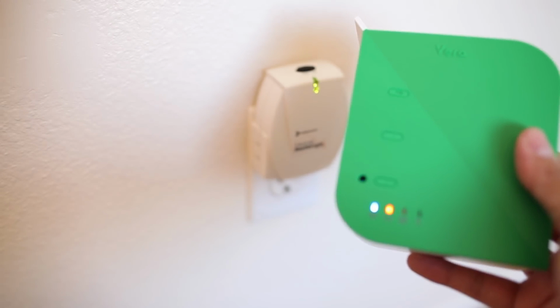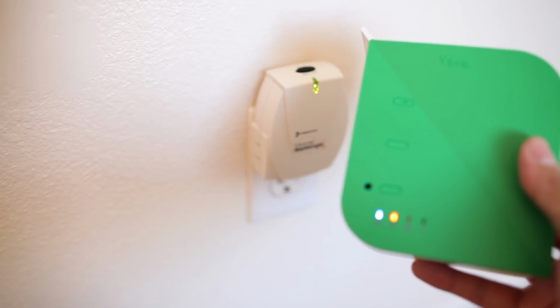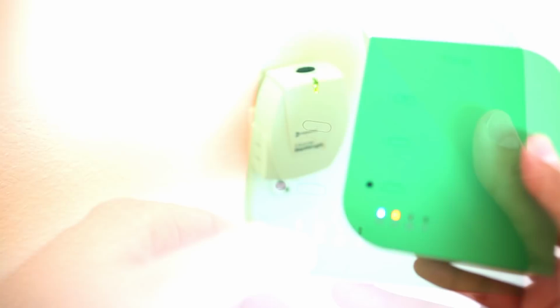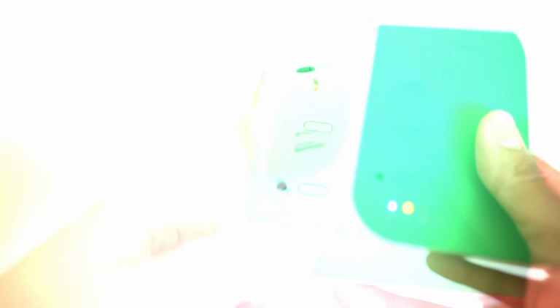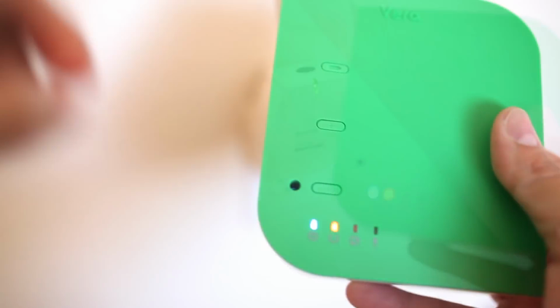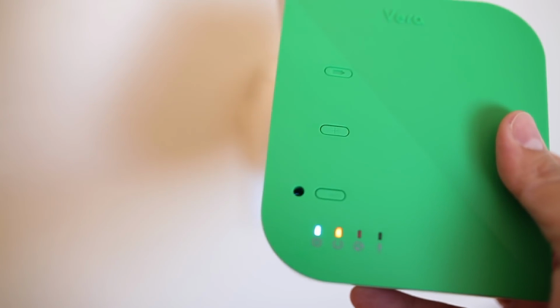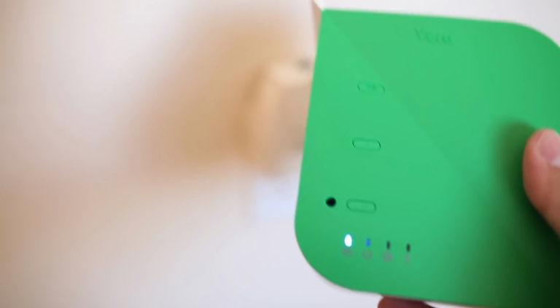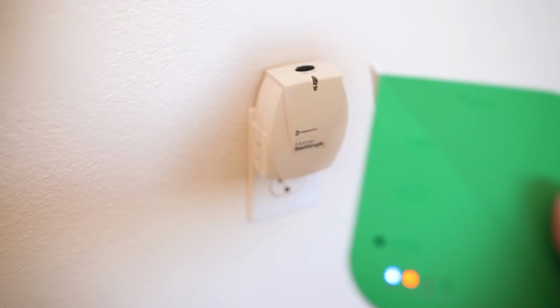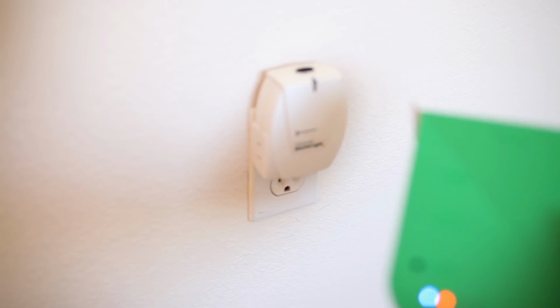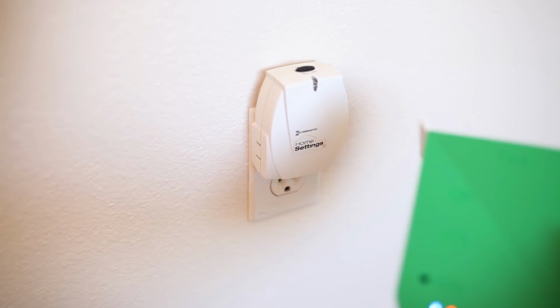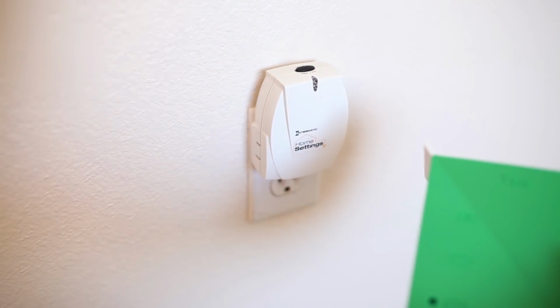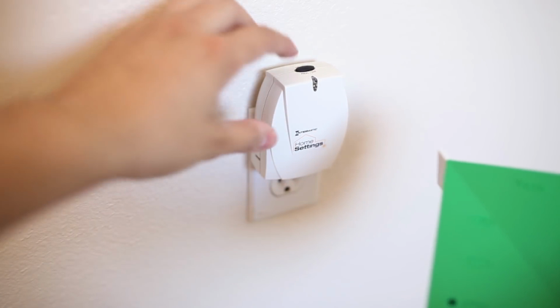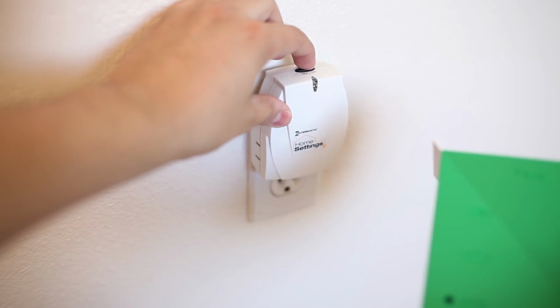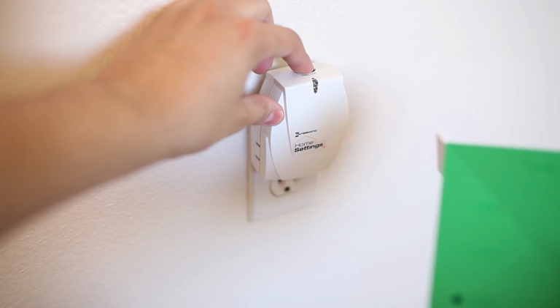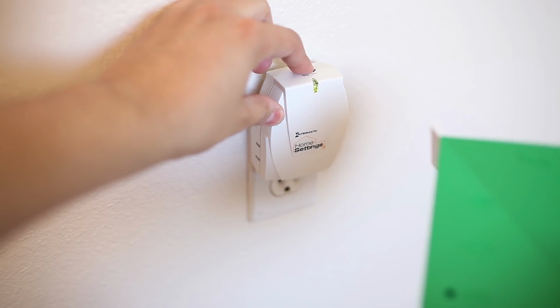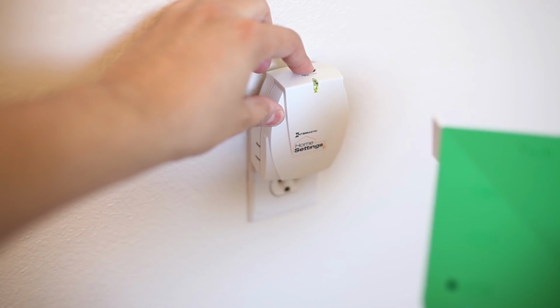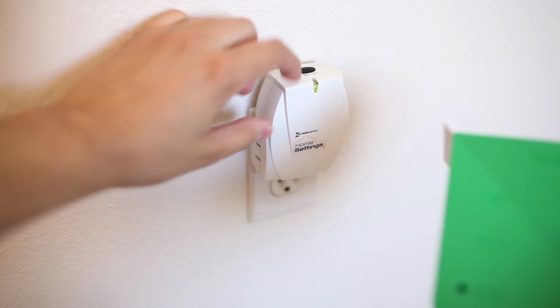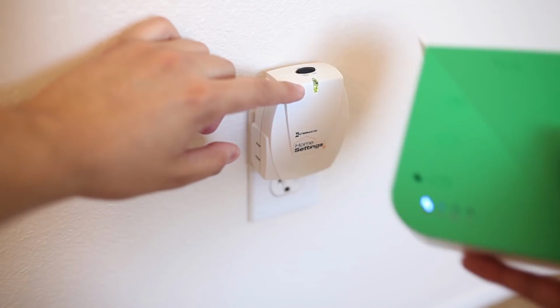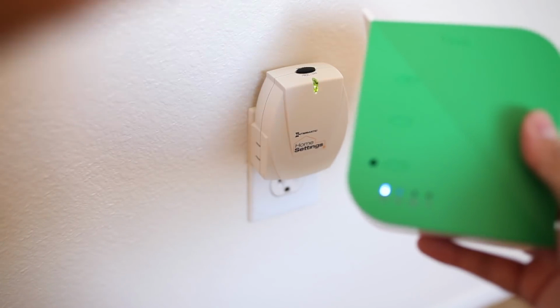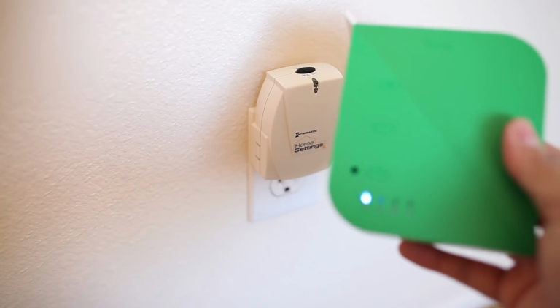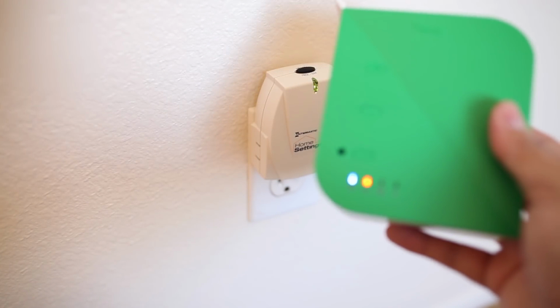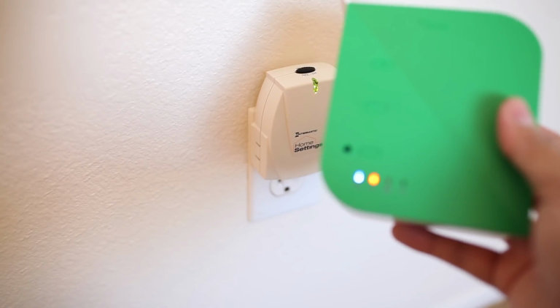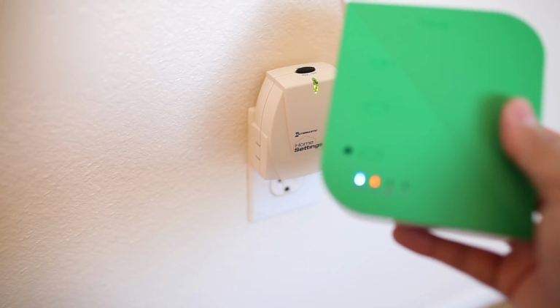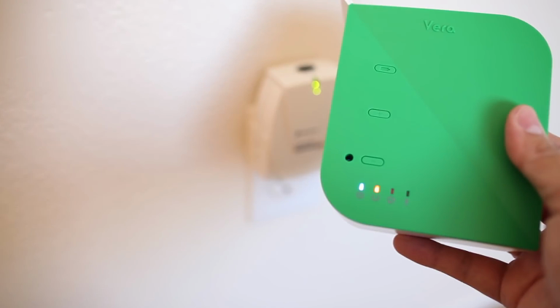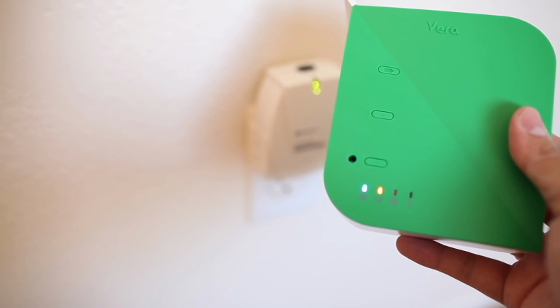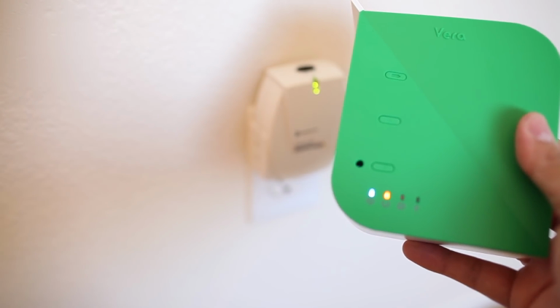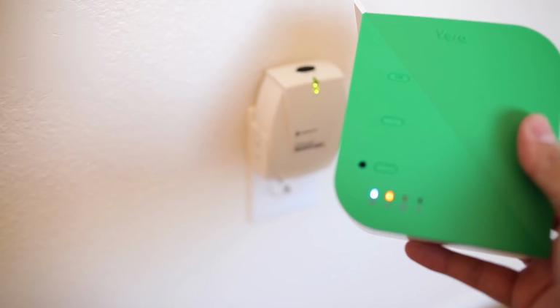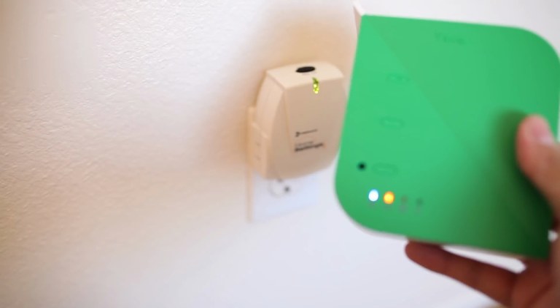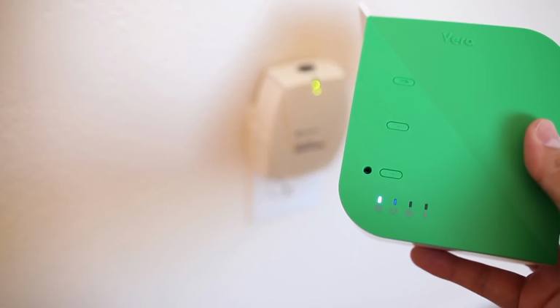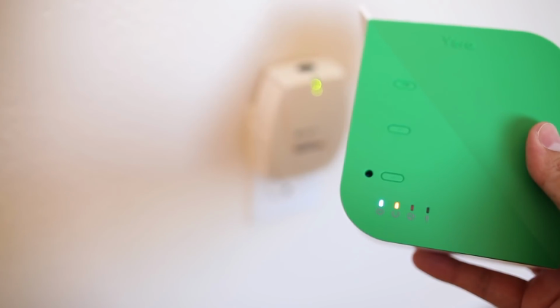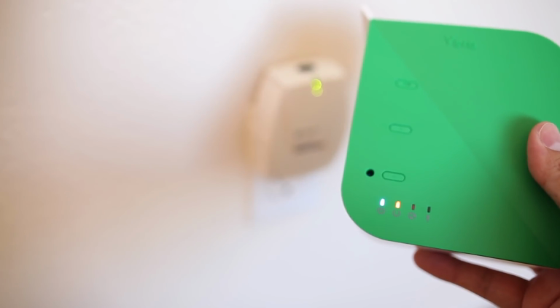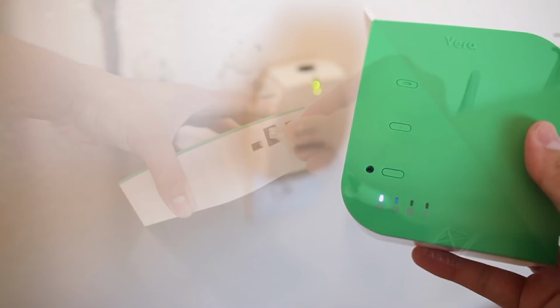Pretty scary how easy it is. This works with all Z-Wave compatible devices, so you can go around your house adding a bunch of stuff. However, they recommend that you add one at a time in order to keep track of what you are adding.